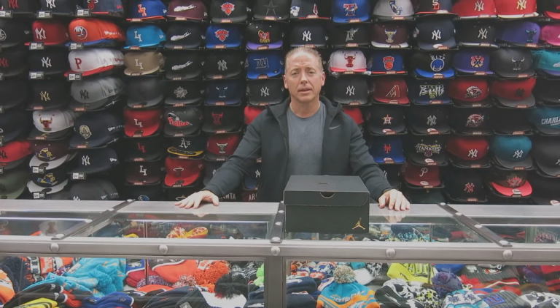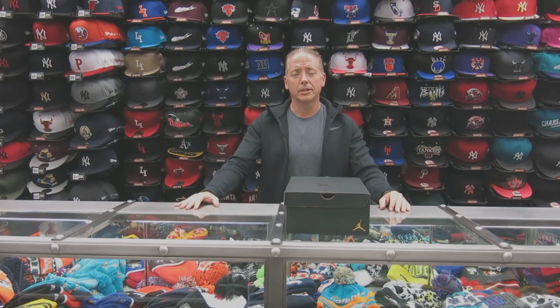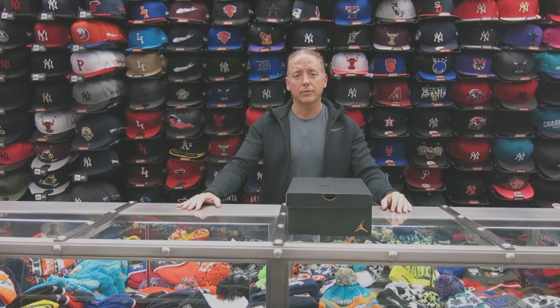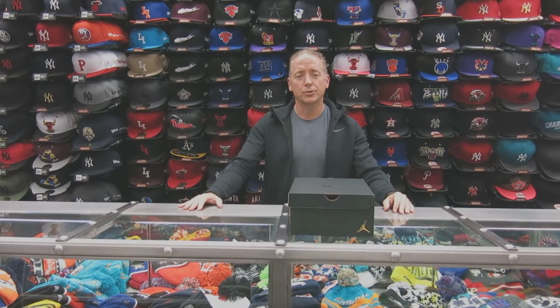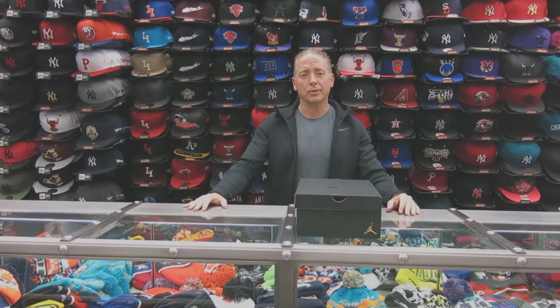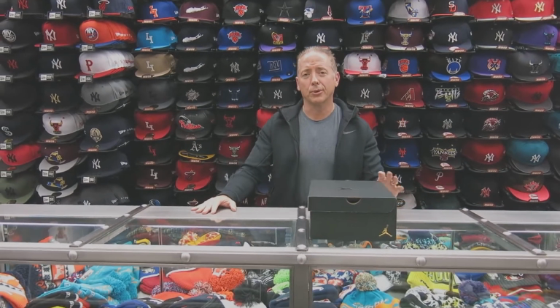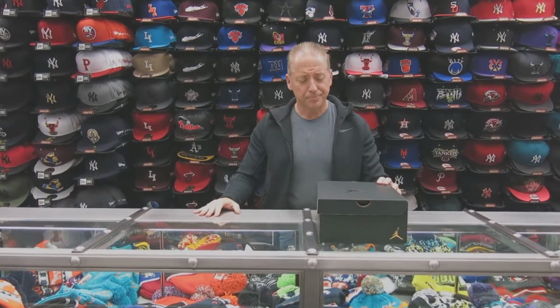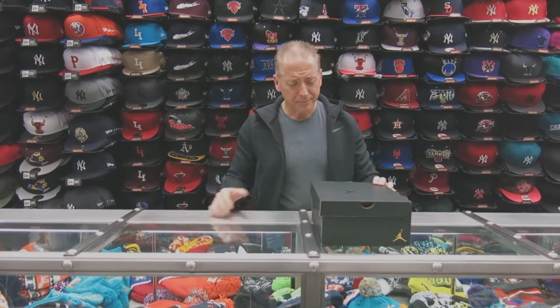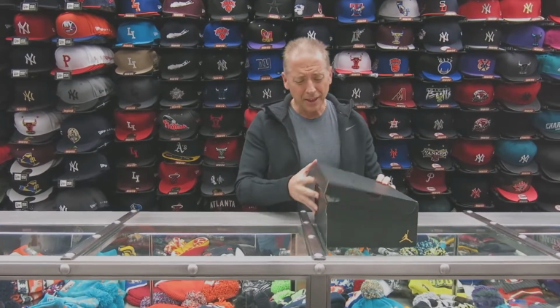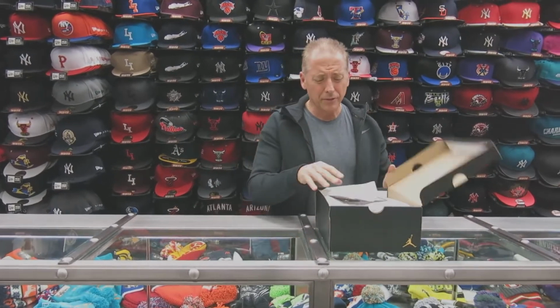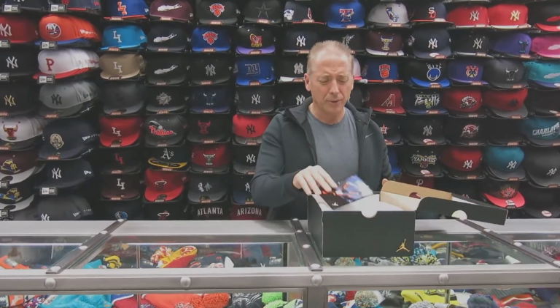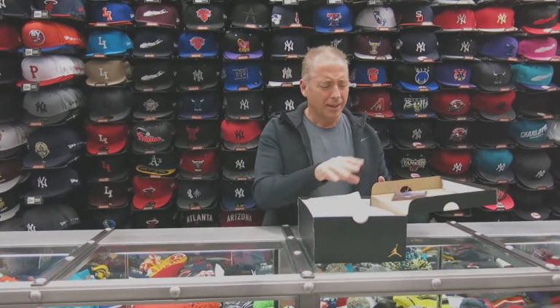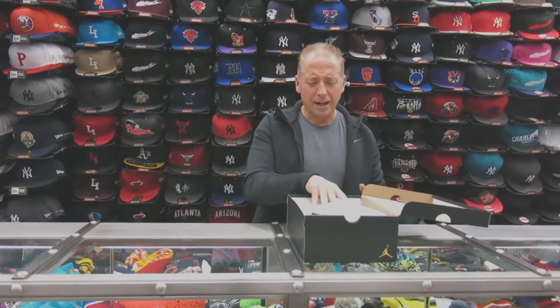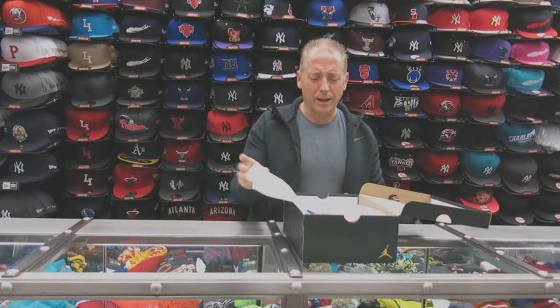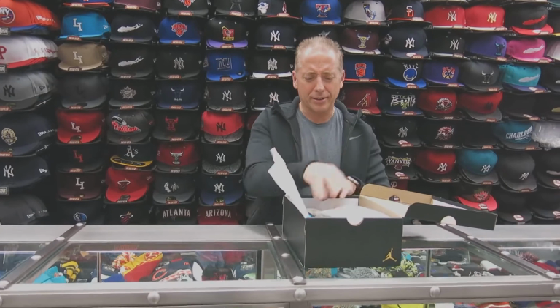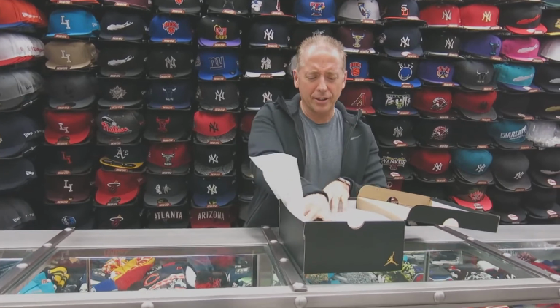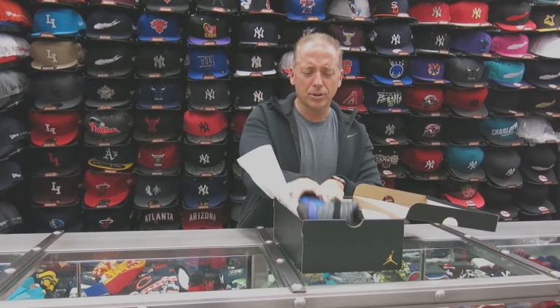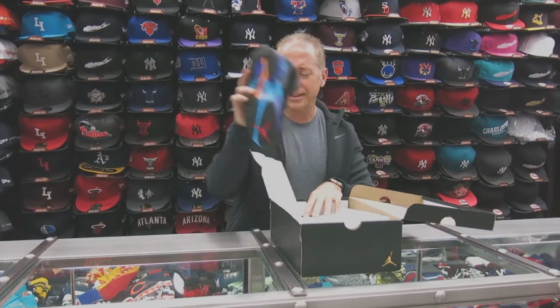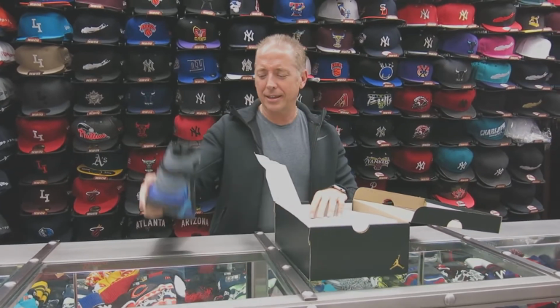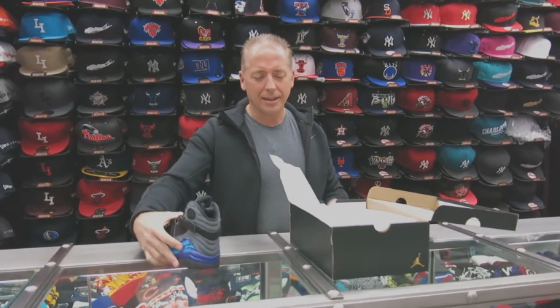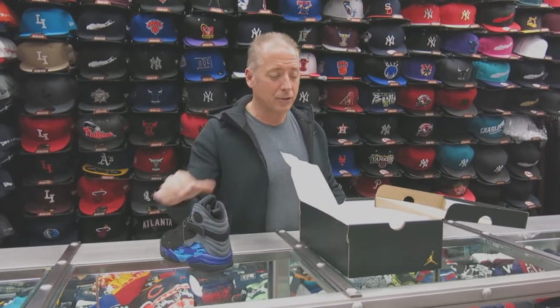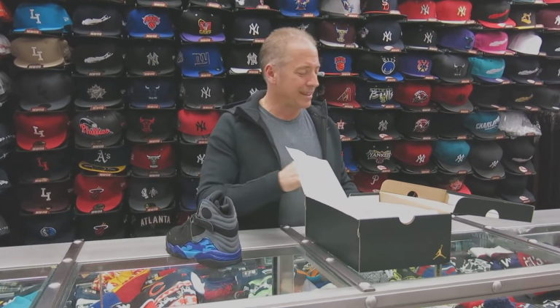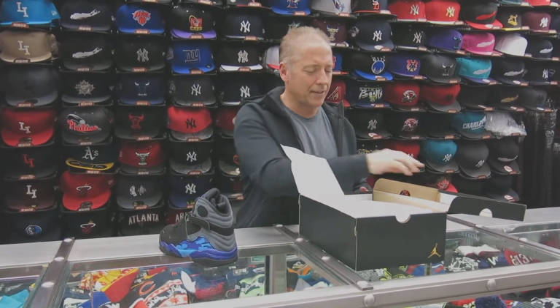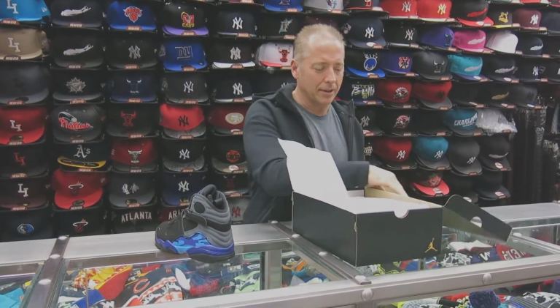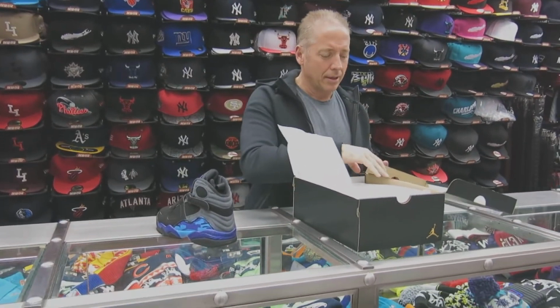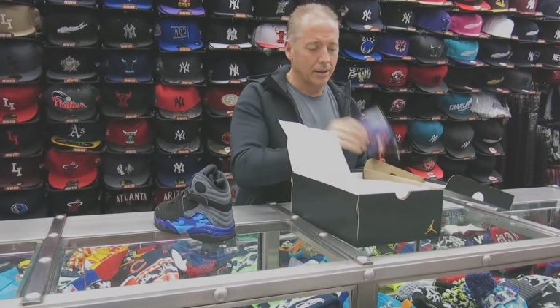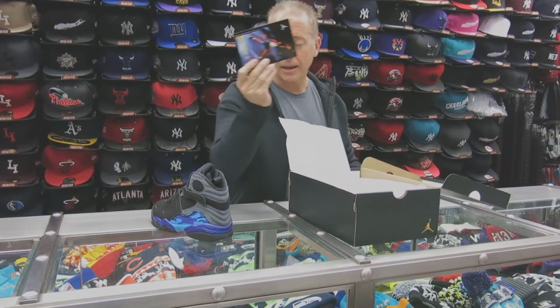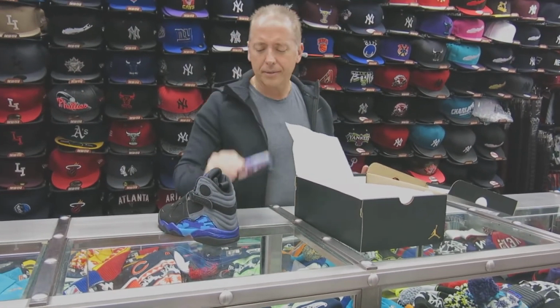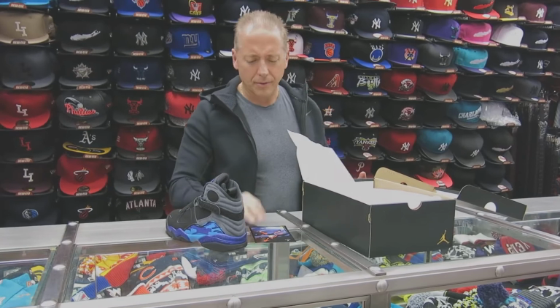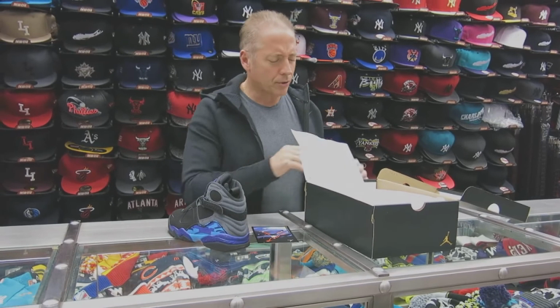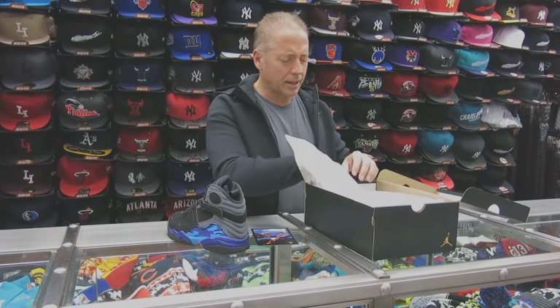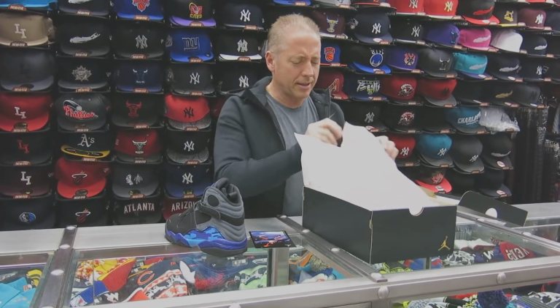Hey, what's up everybody. Rich from Street Q, M-State New York. Today we're going to review the Aqua 8s. These shoes are releasing 11/27.